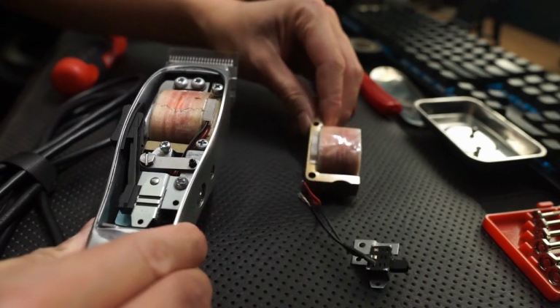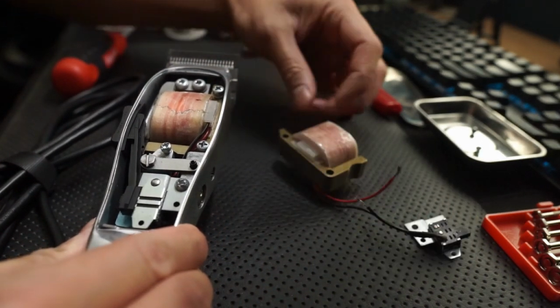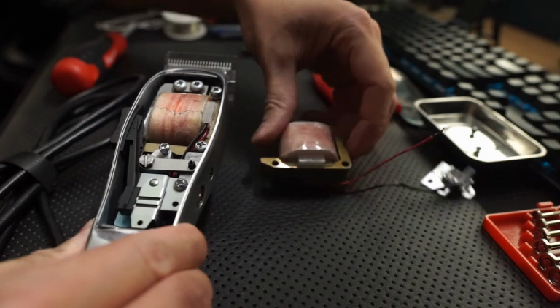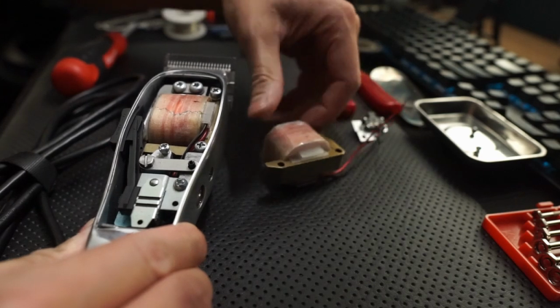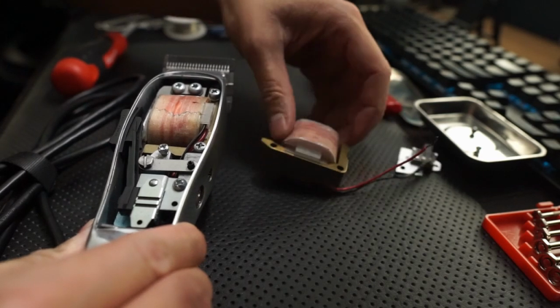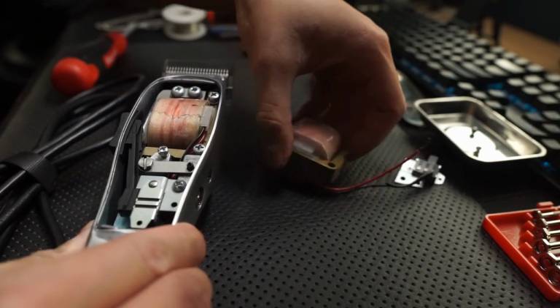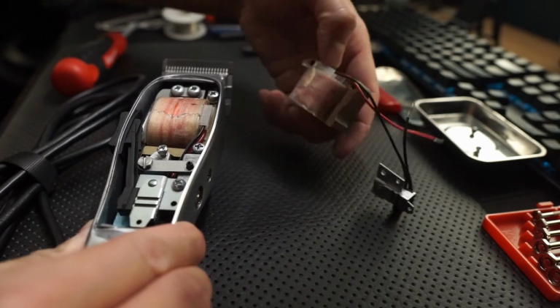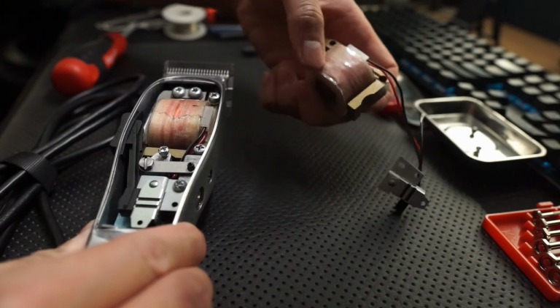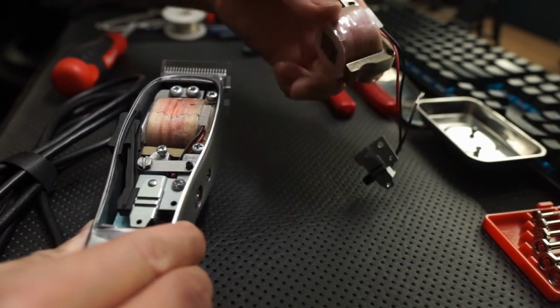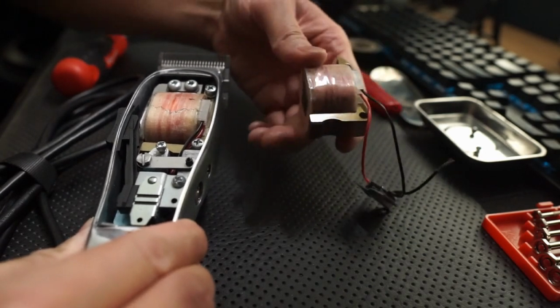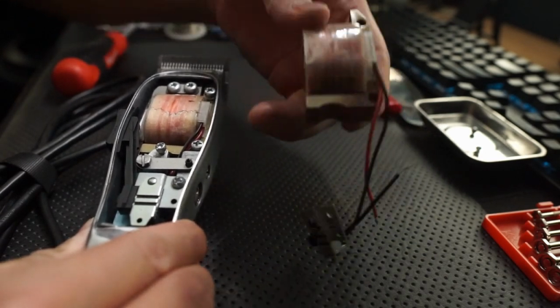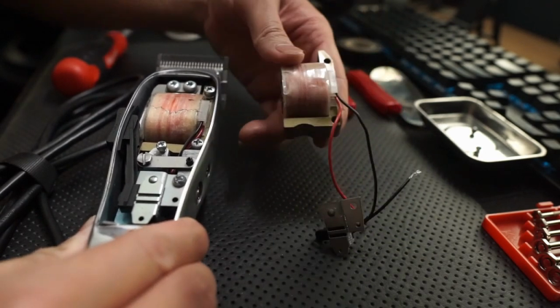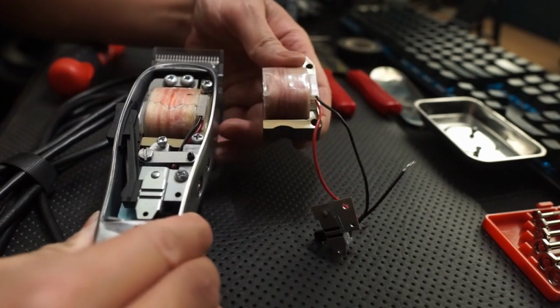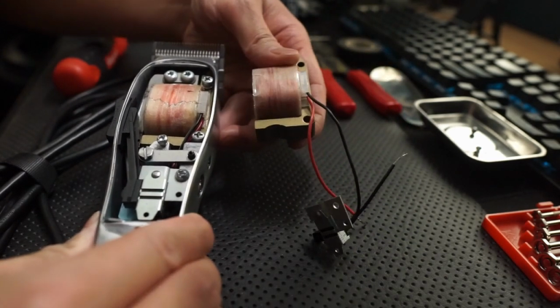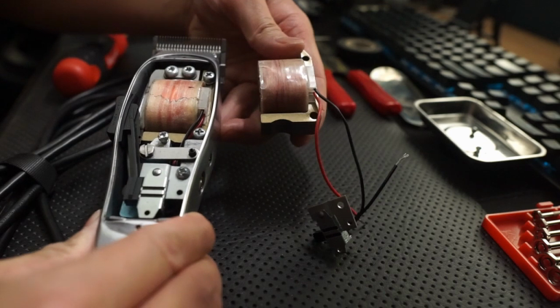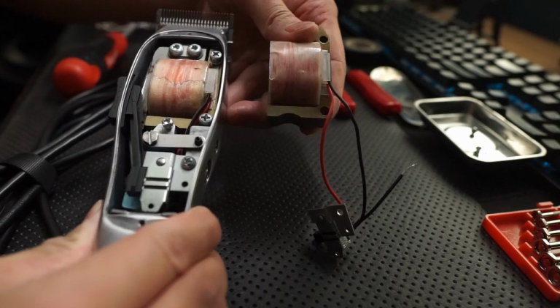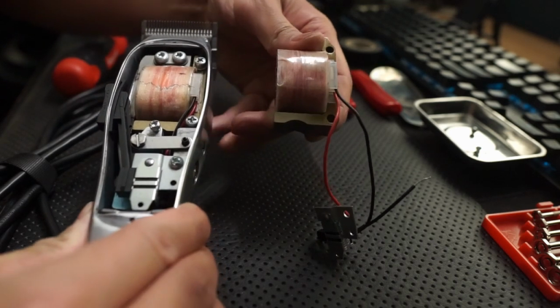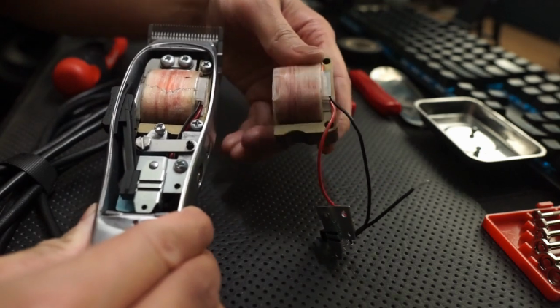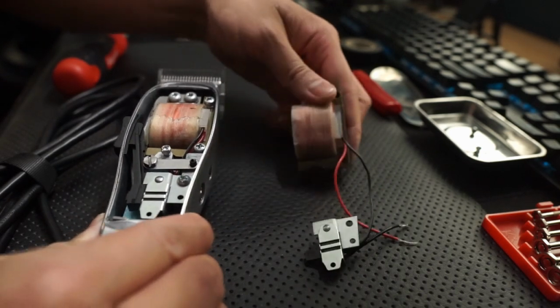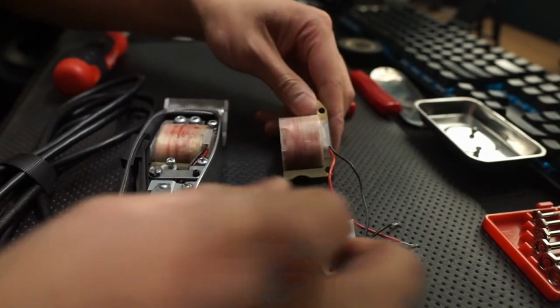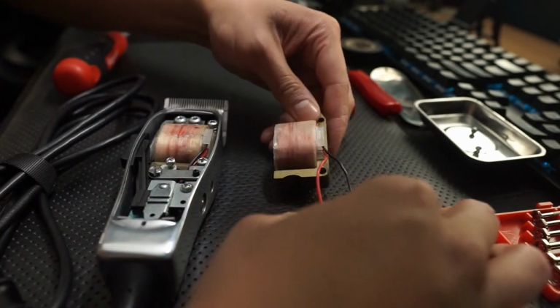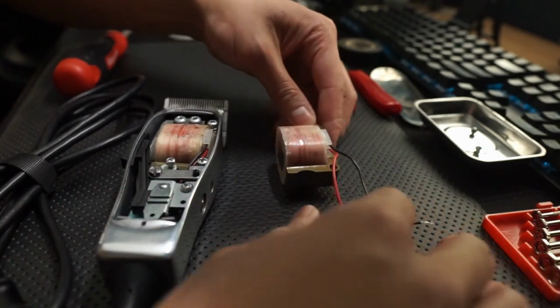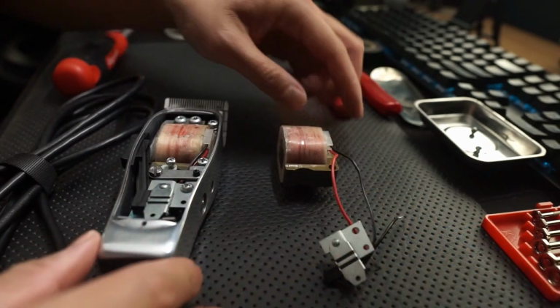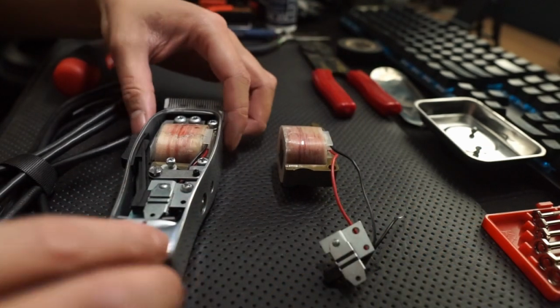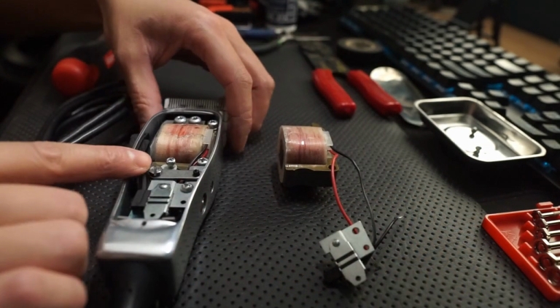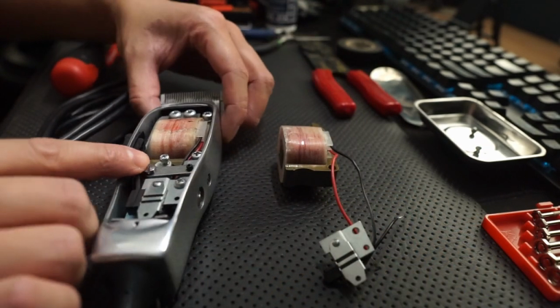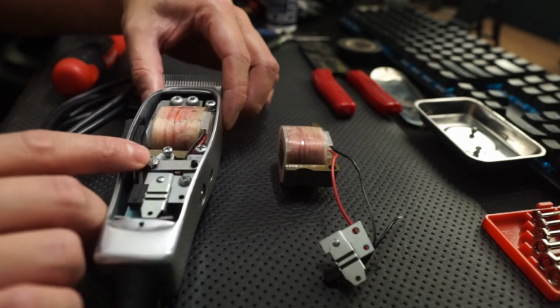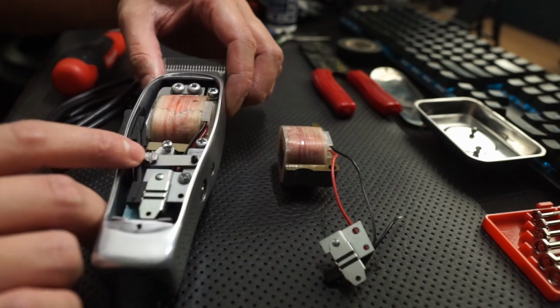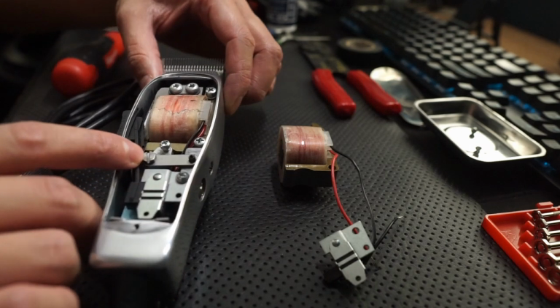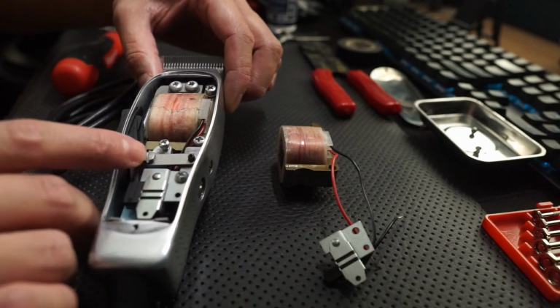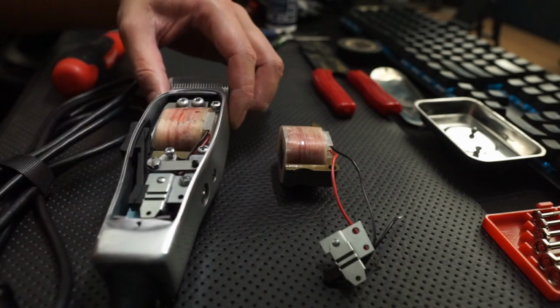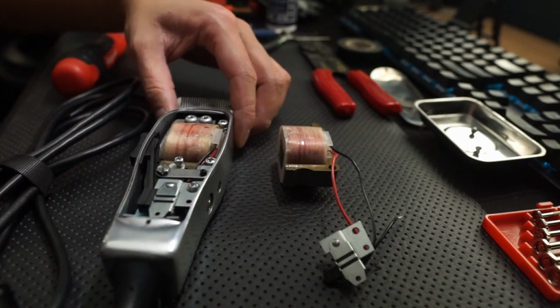You'll actually notice the exact replica of the motor that I purchased here. So the next step is to remove this screw right here — it's the stud screw holding it down.